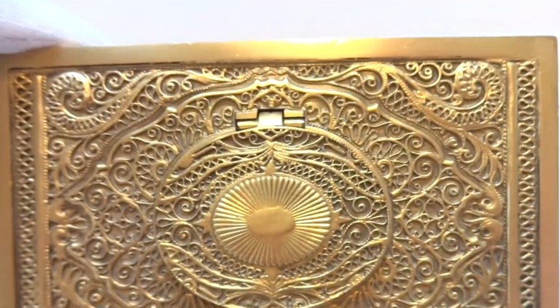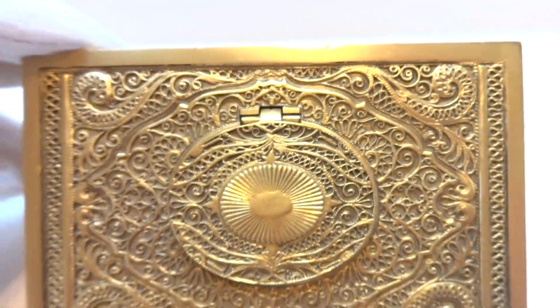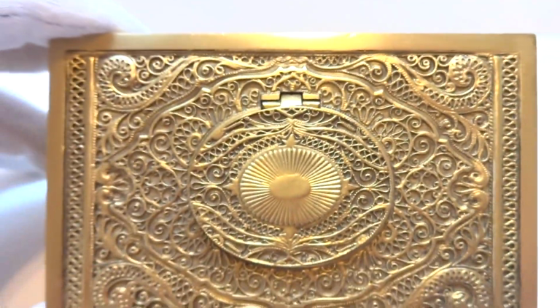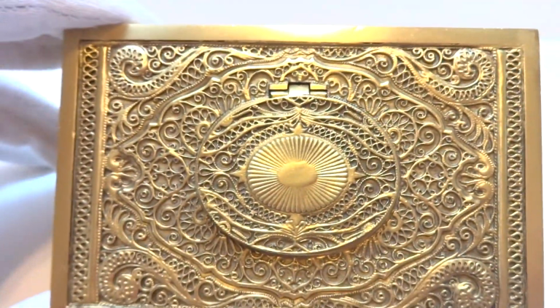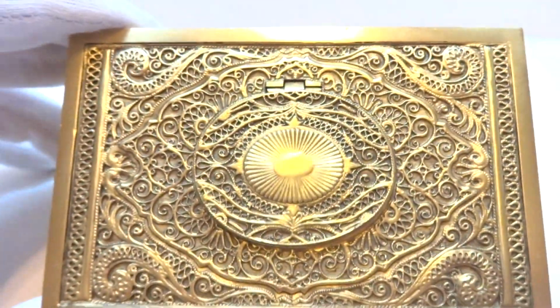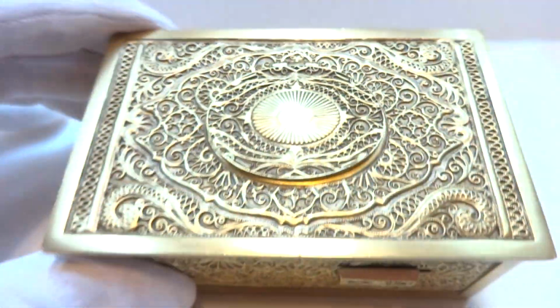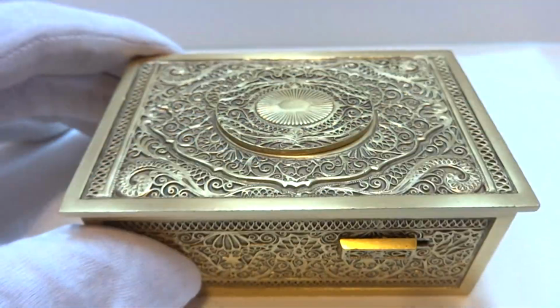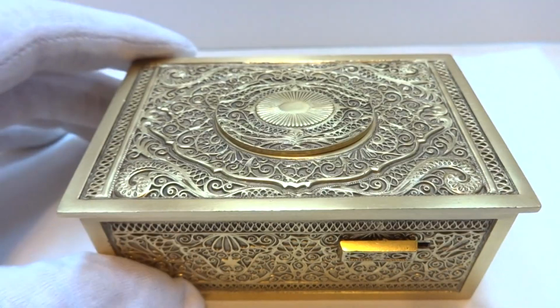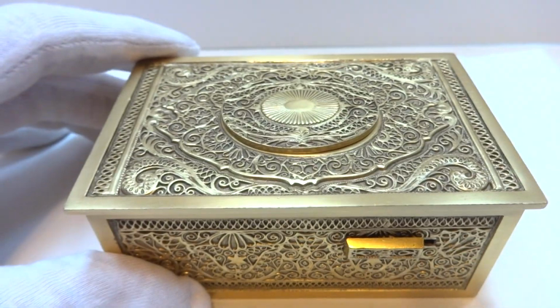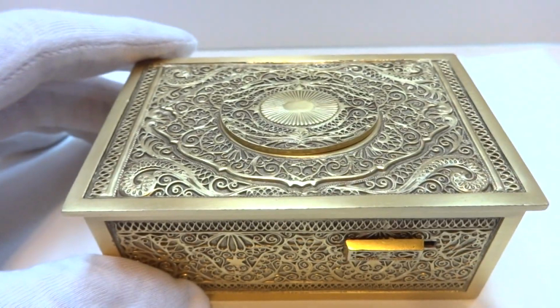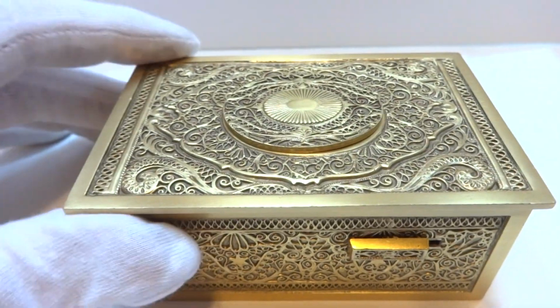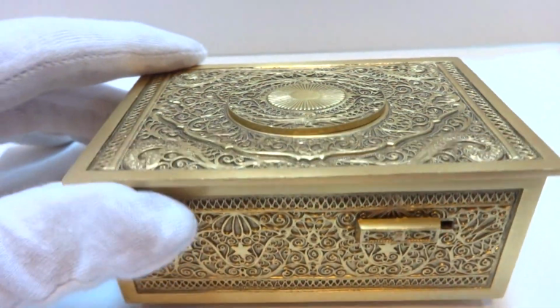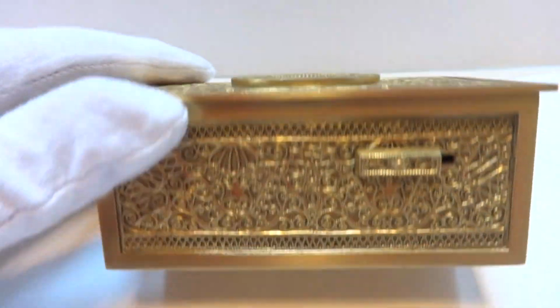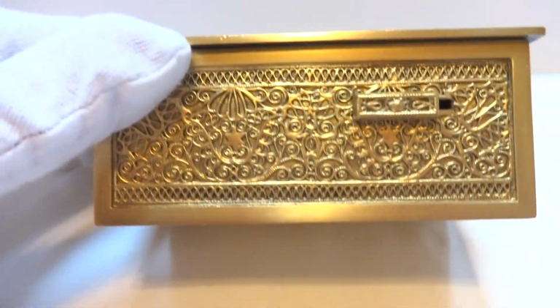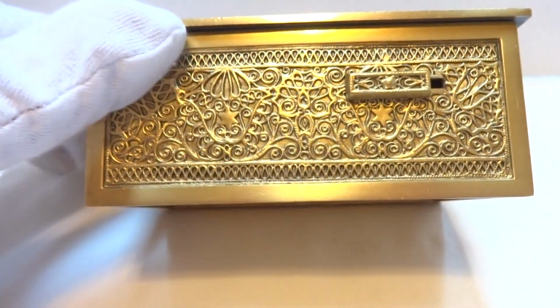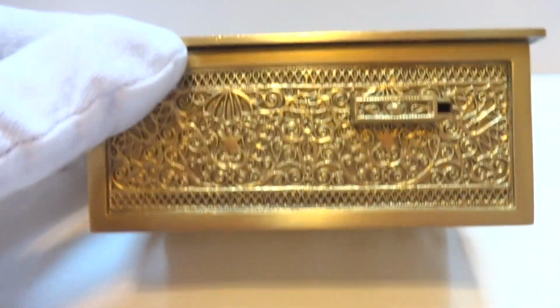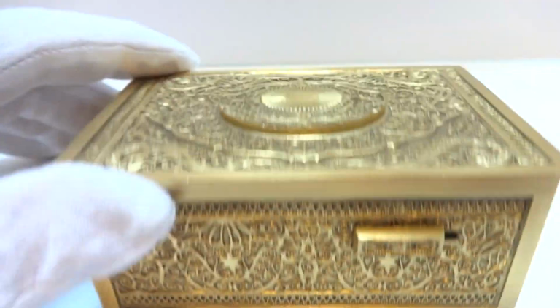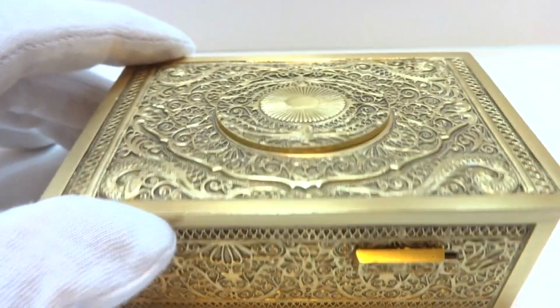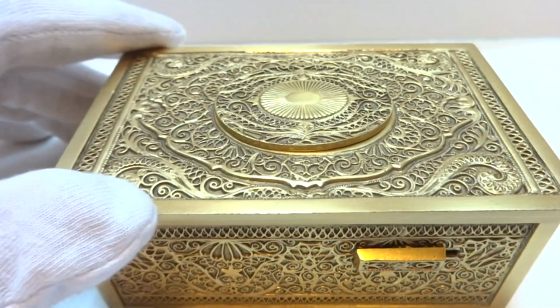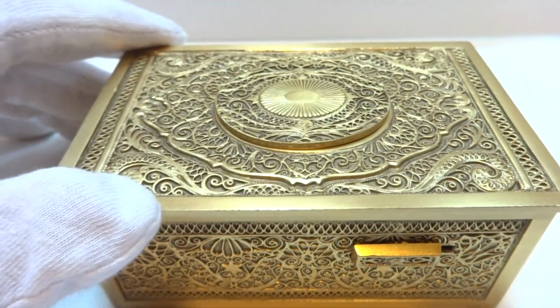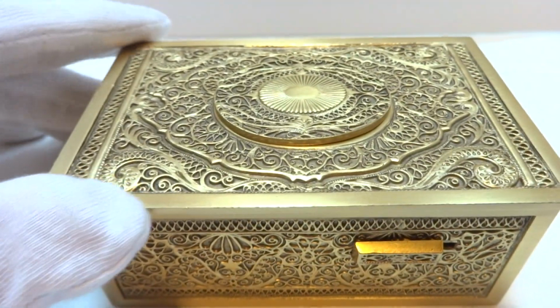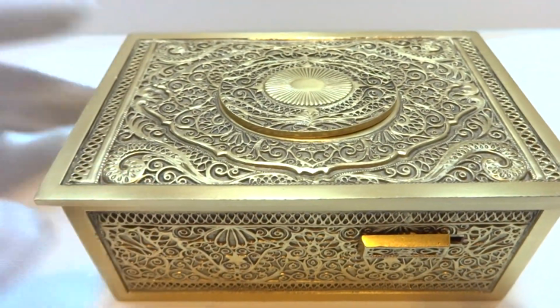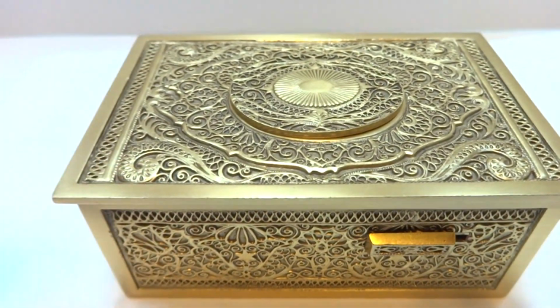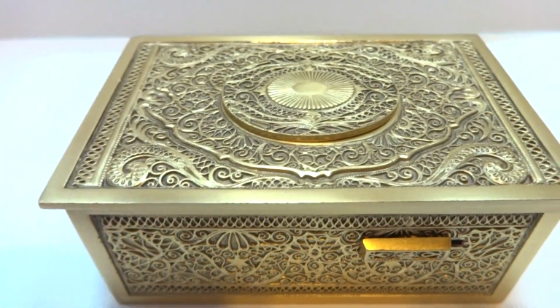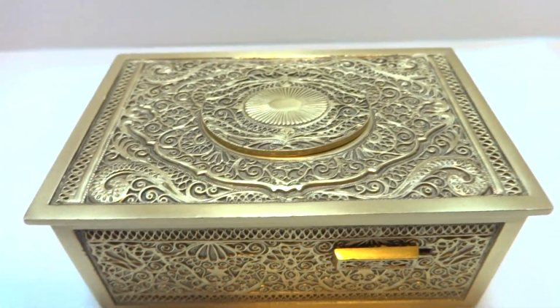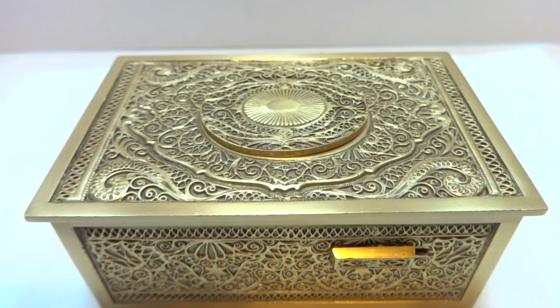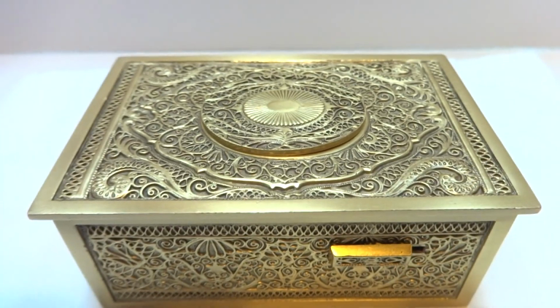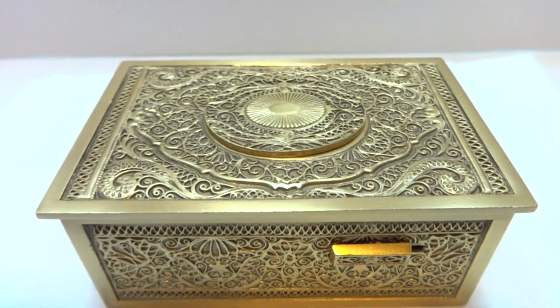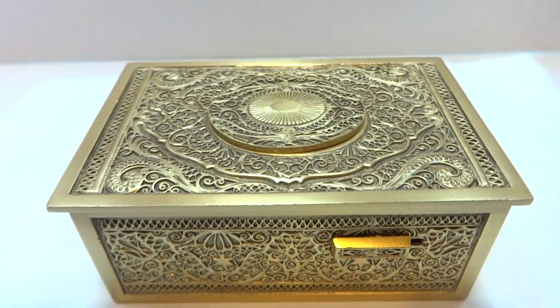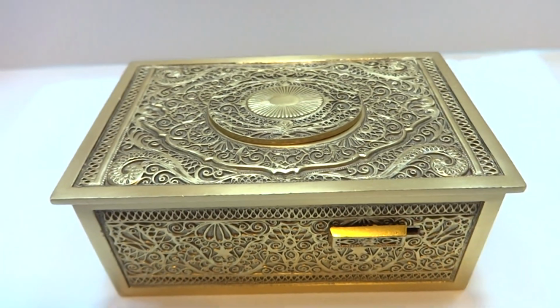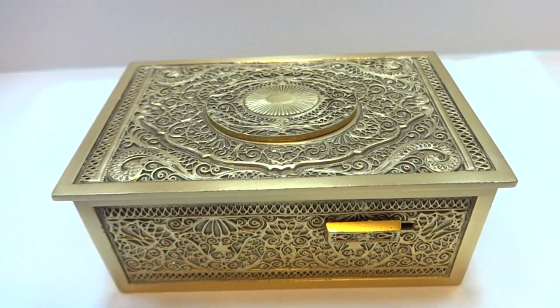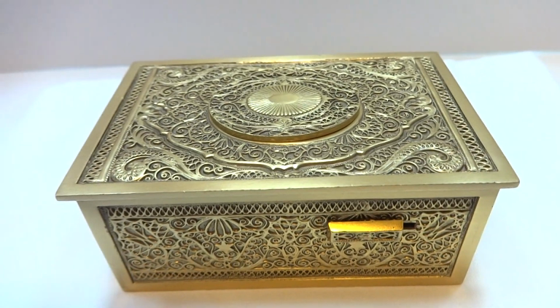In summary, a vintage Carl Griesbaum Model 9 singing bird box crafted in the 1960s, in outstanding mechanical and cosmetic condition.